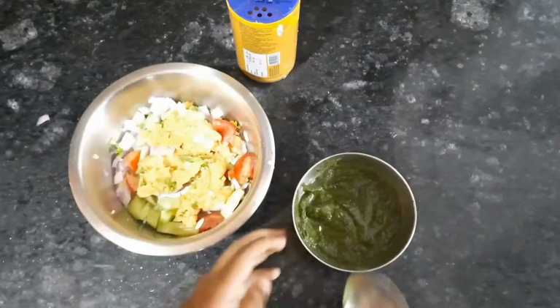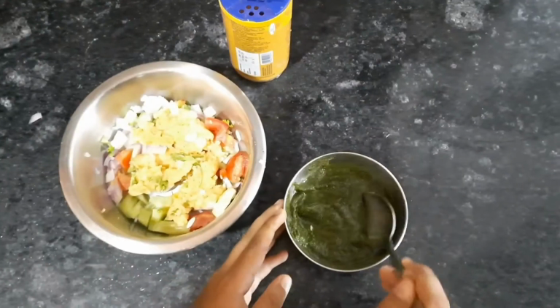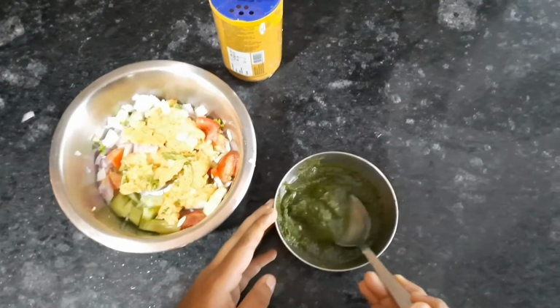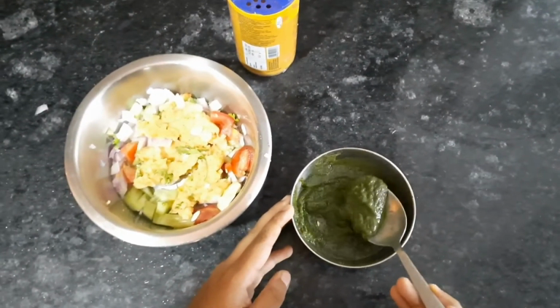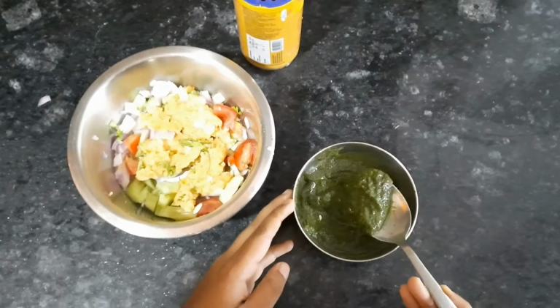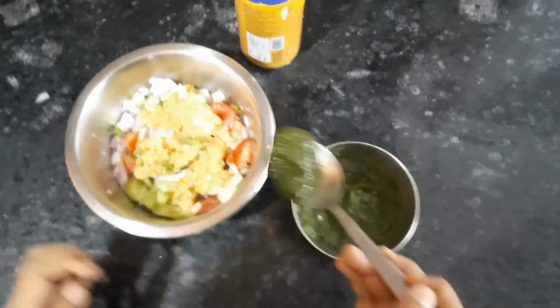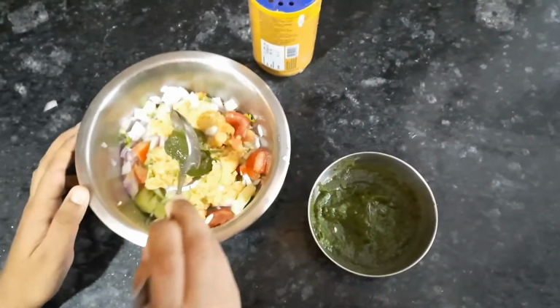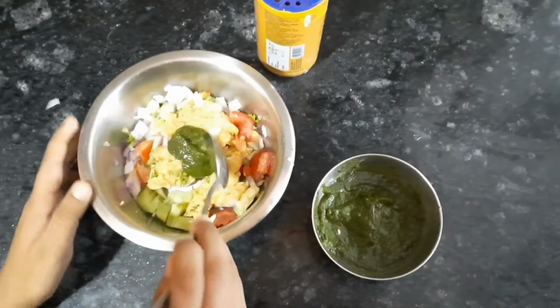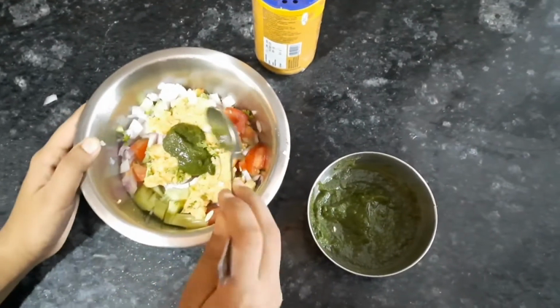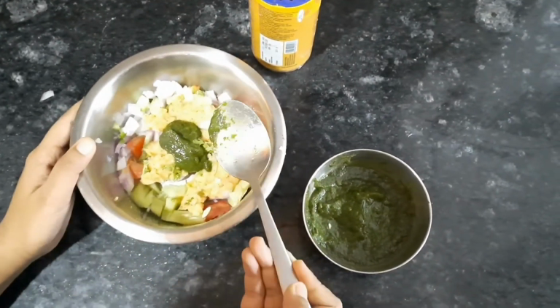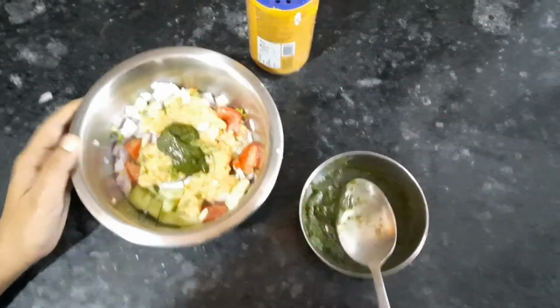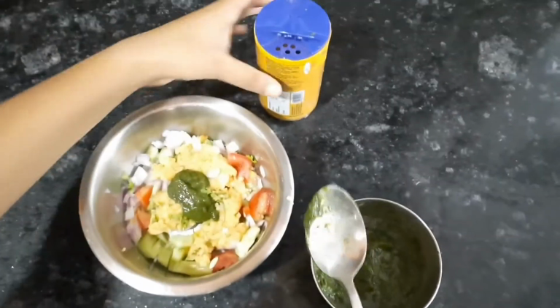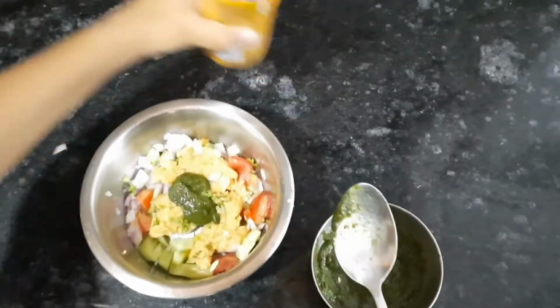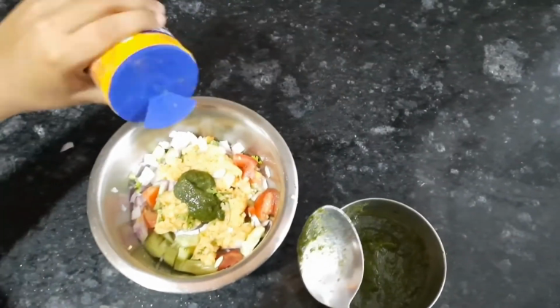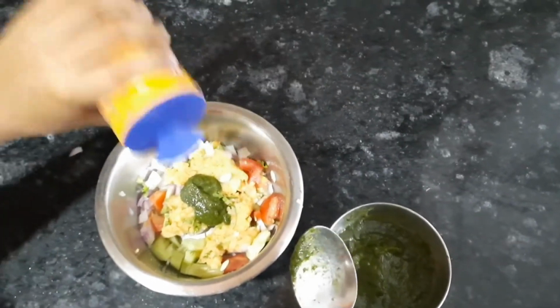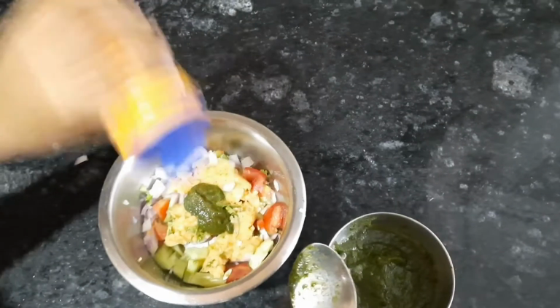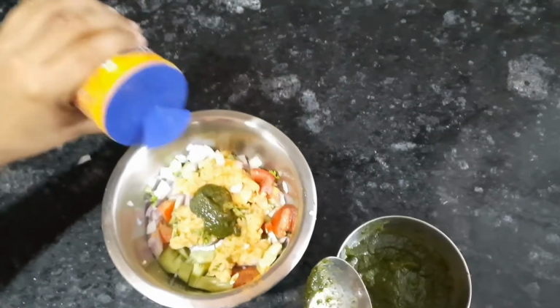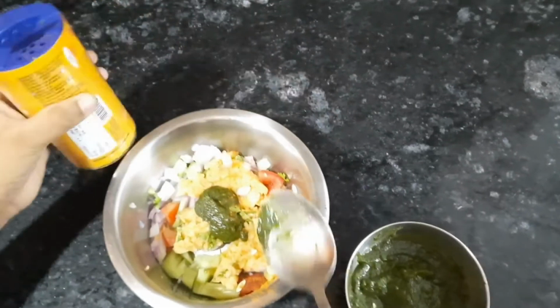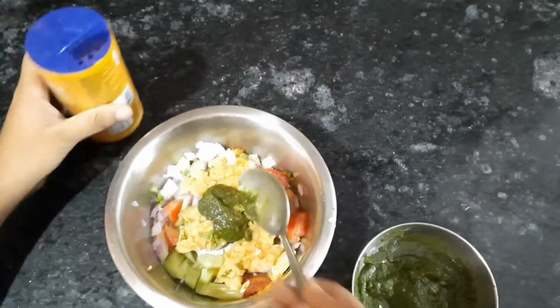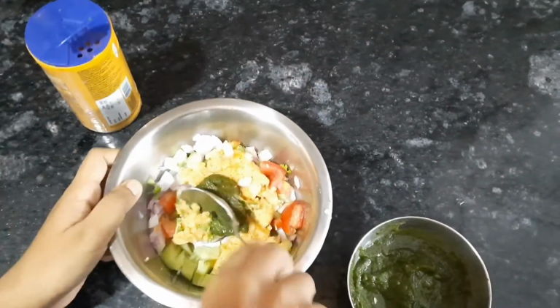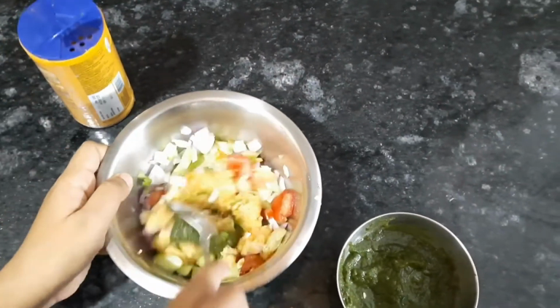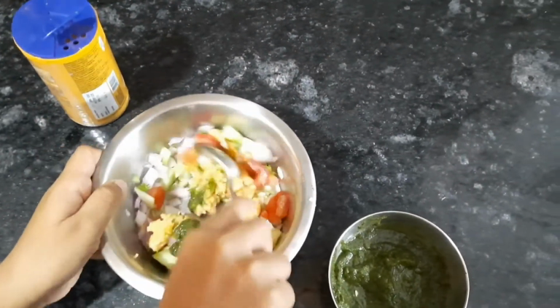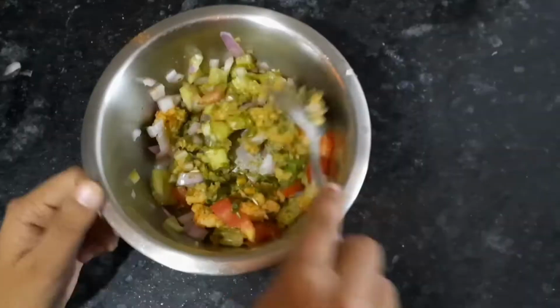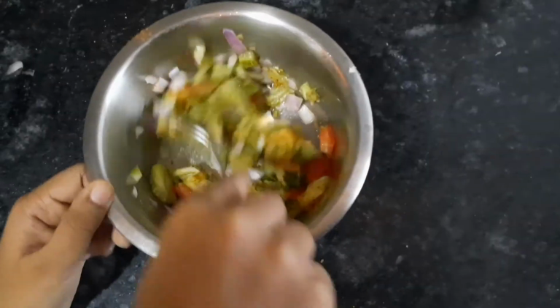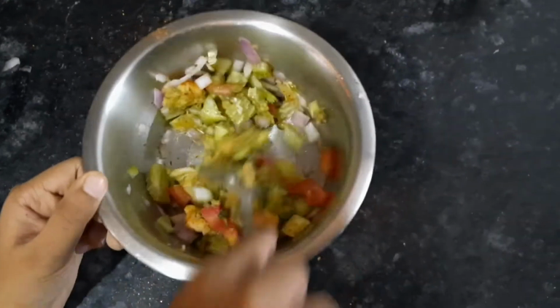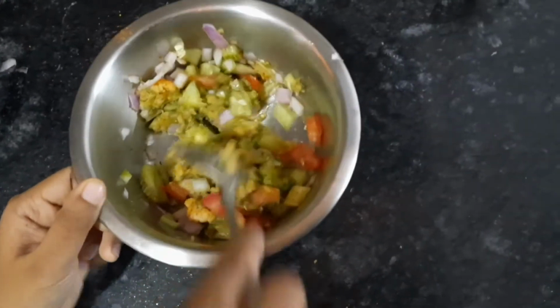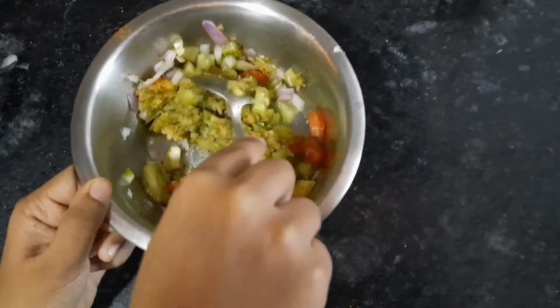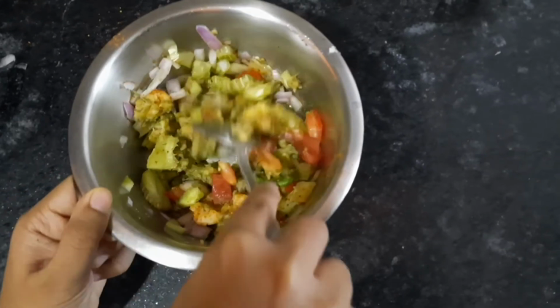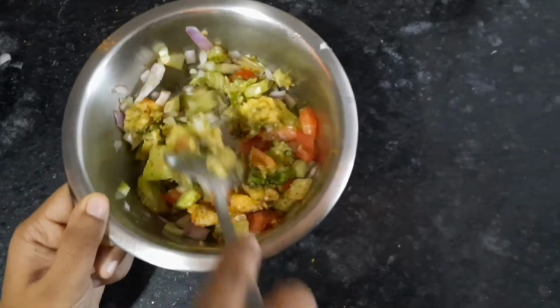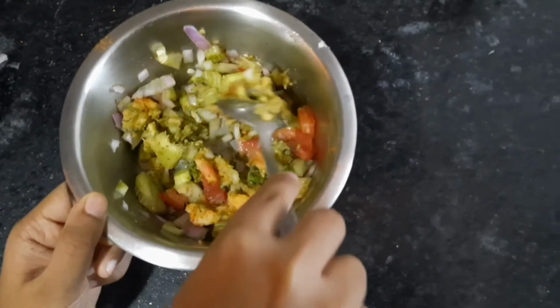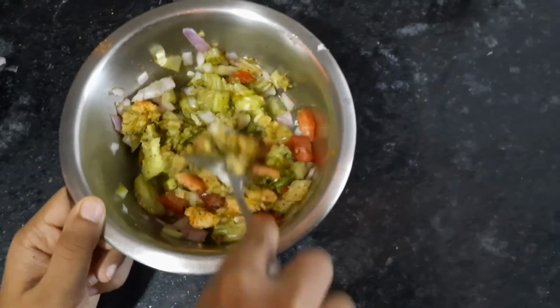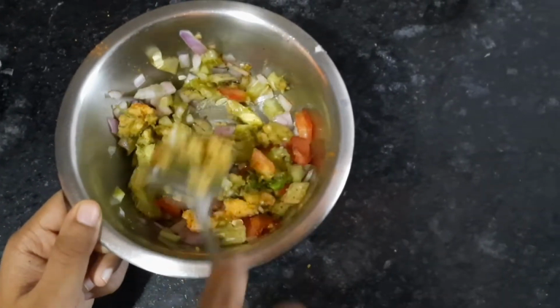Then we have to put a spoon of chutney and some spices like this. Then we will mix it. I have added some salt and chilli powder to make it tasty.